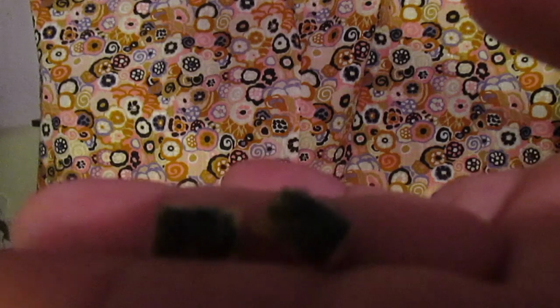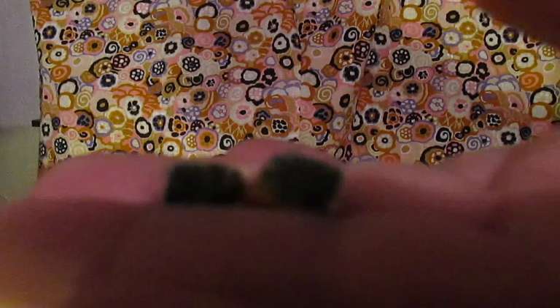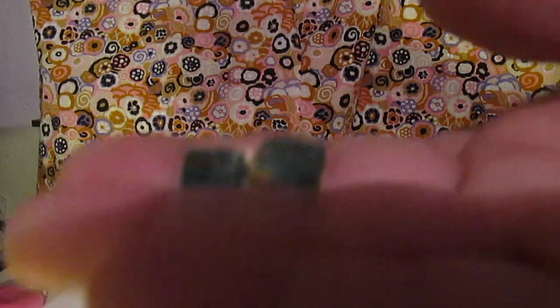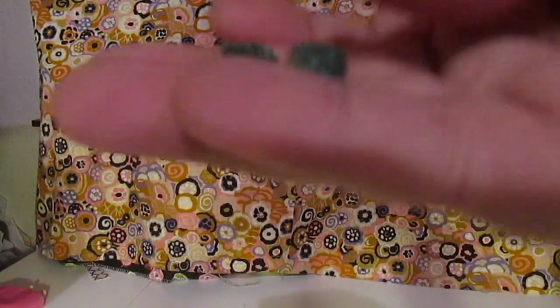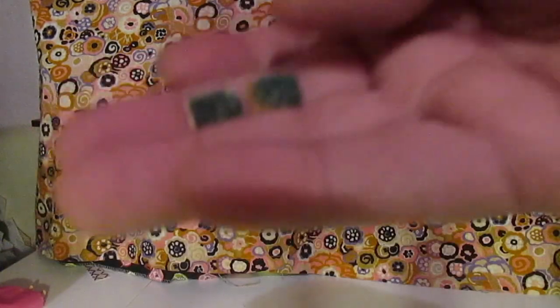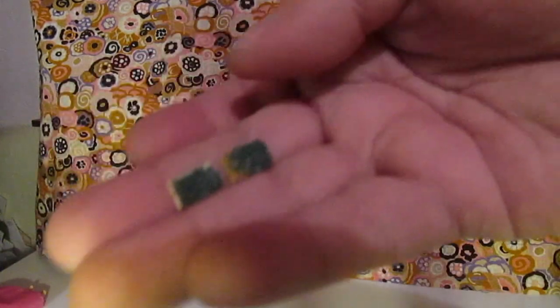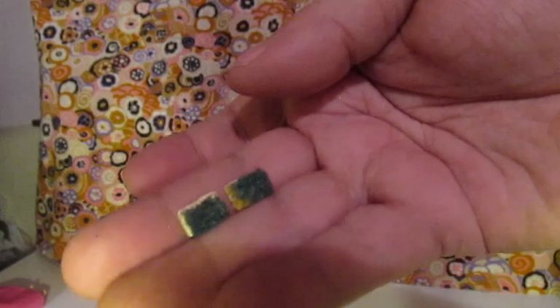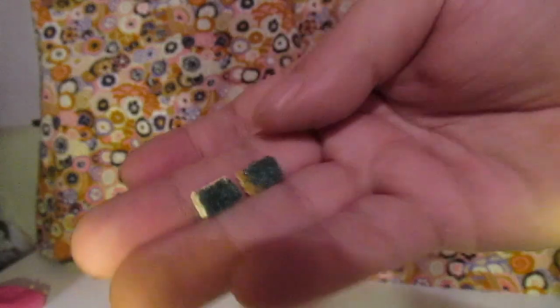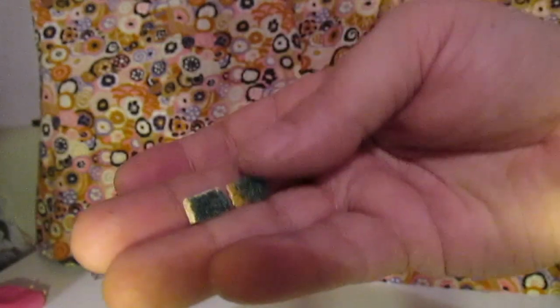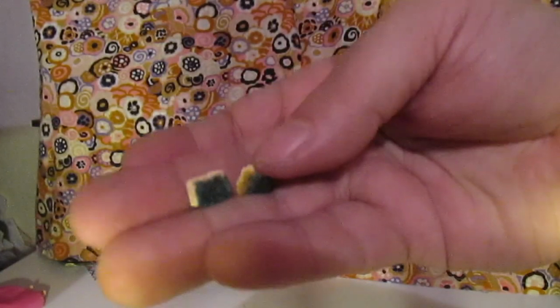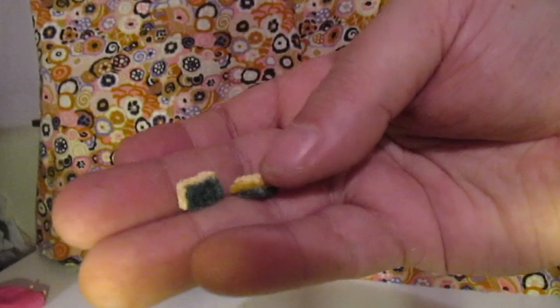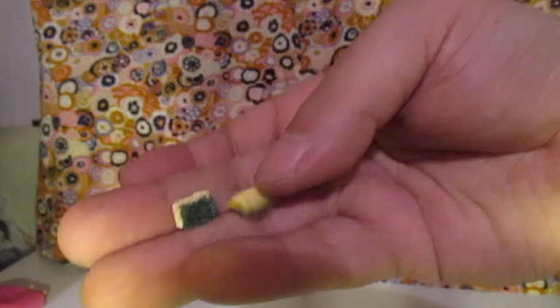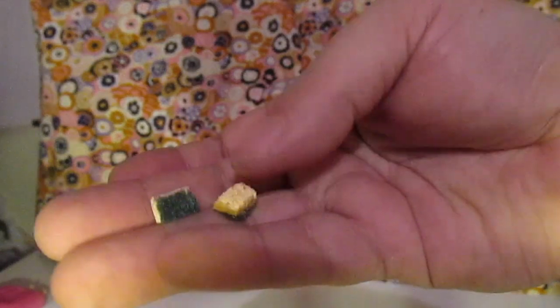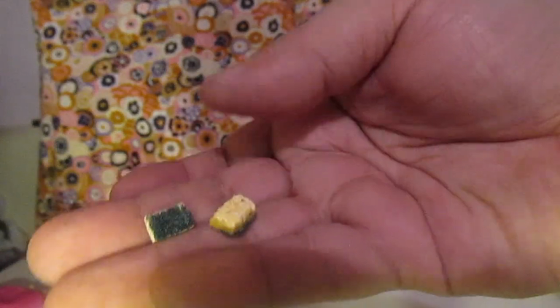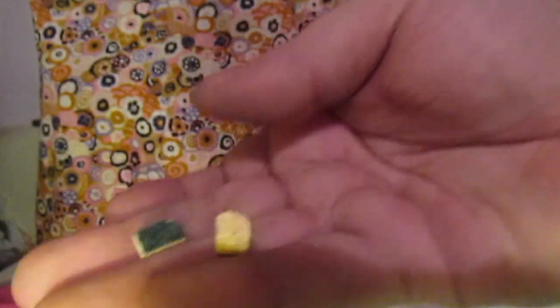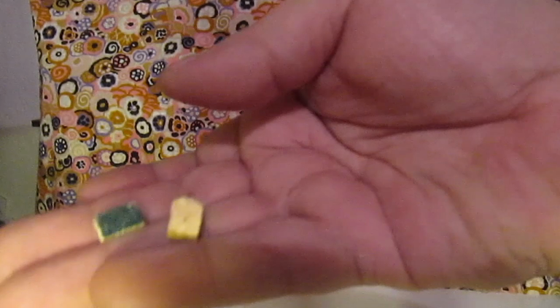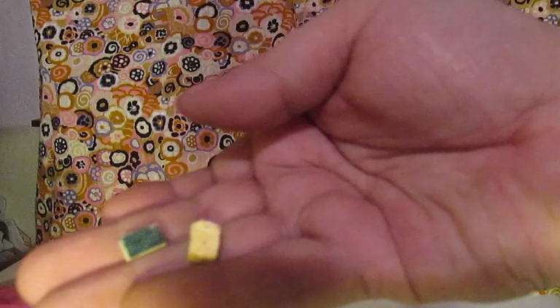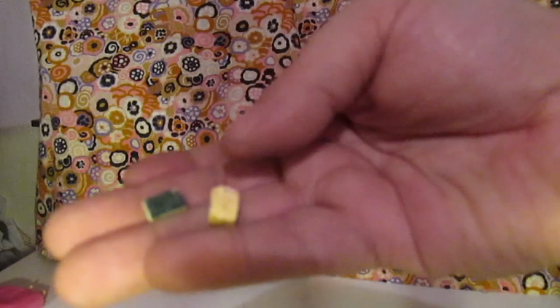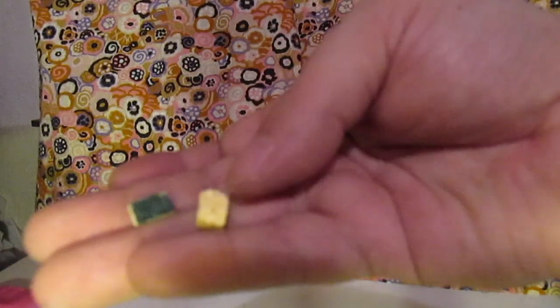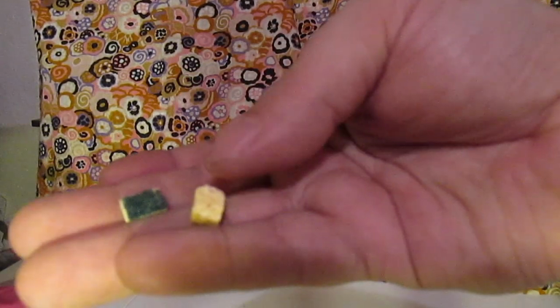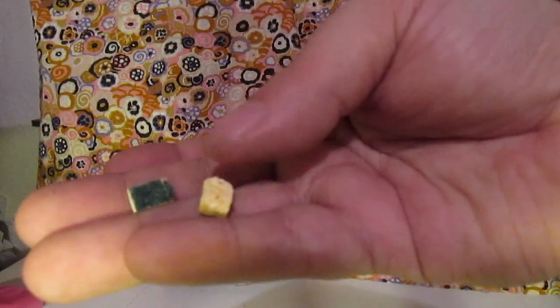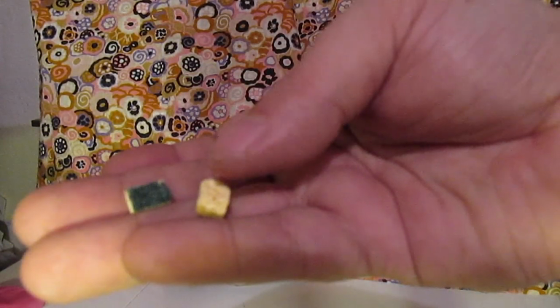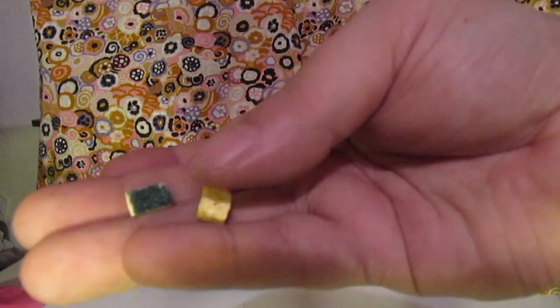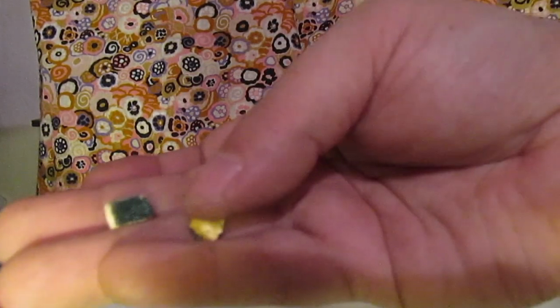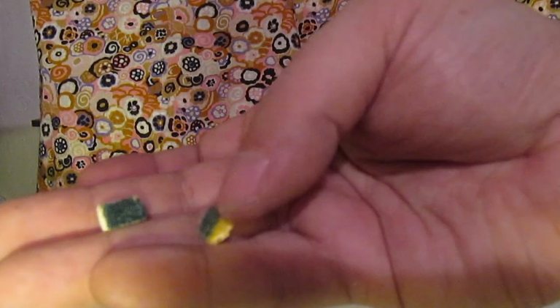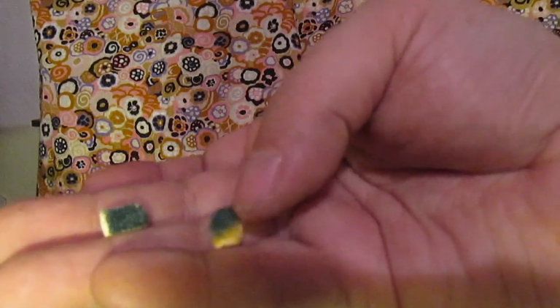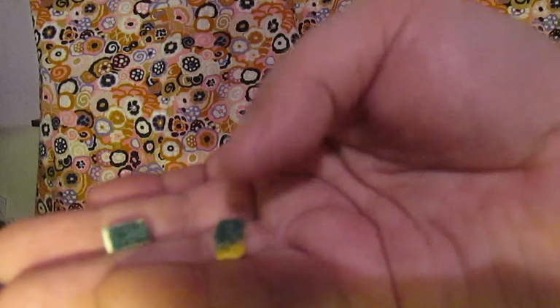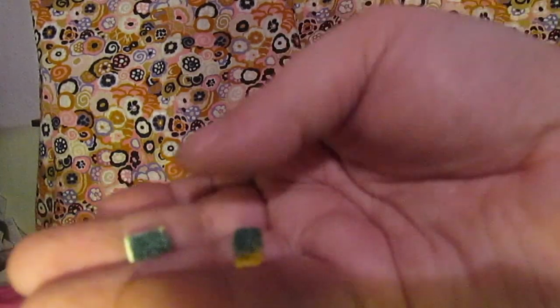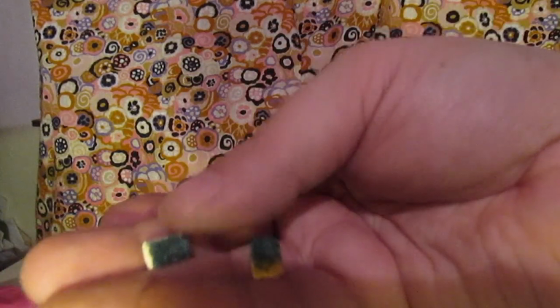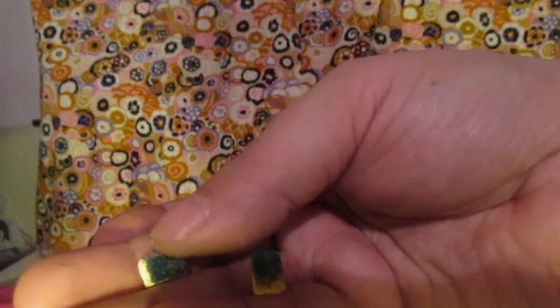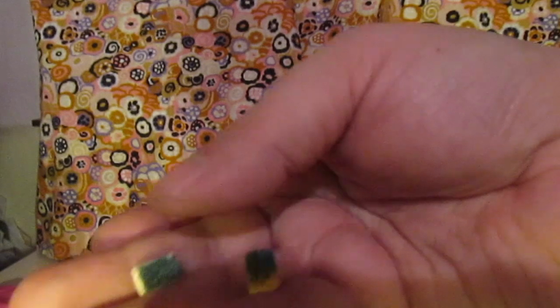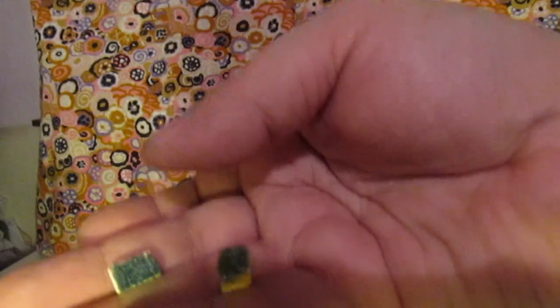Here are a couple little sponges — the little kitchen sponges. One side is green, one side is yellow. And they're just perfect!